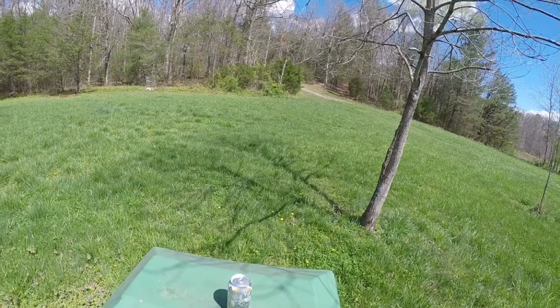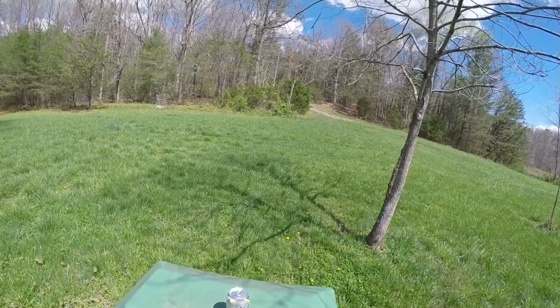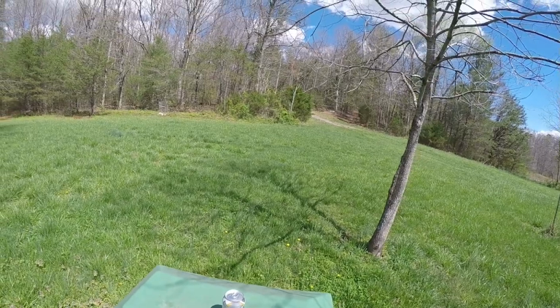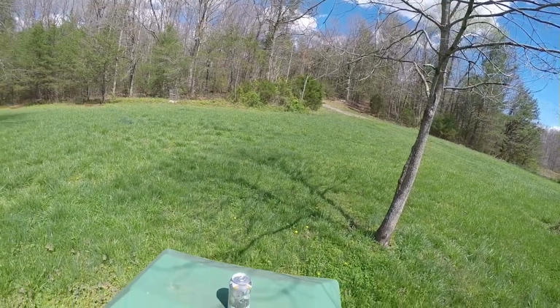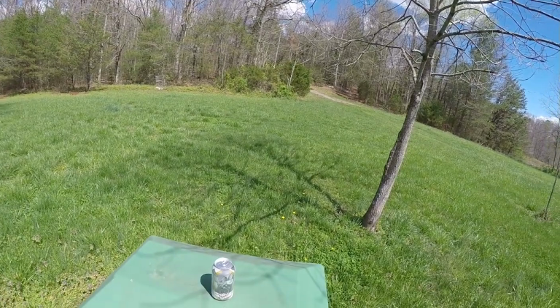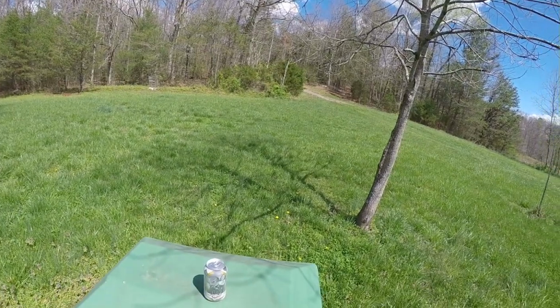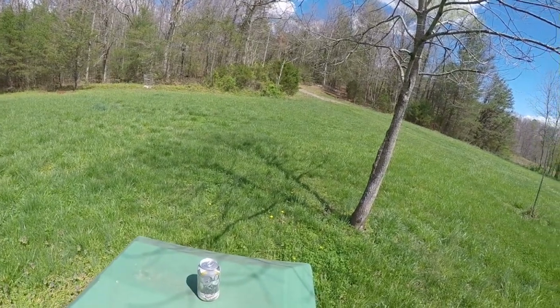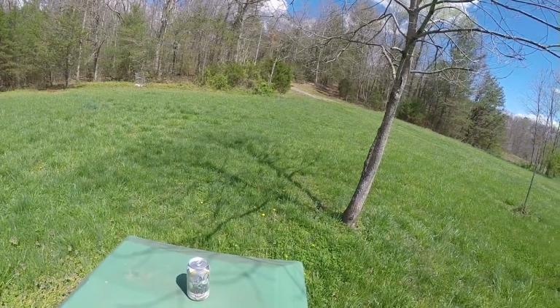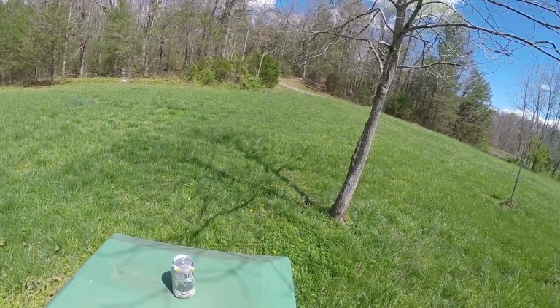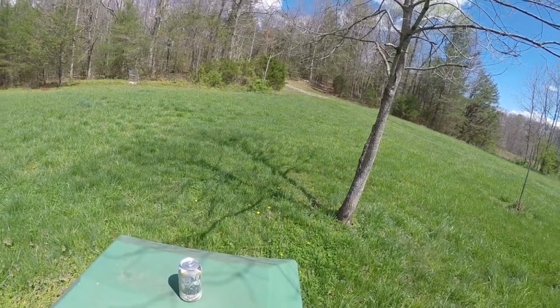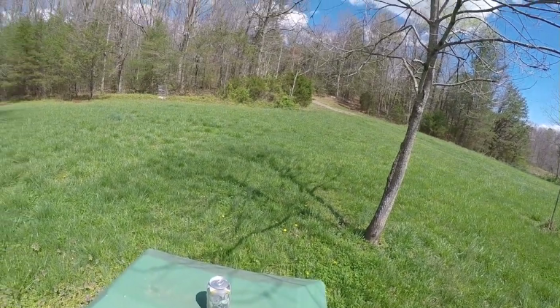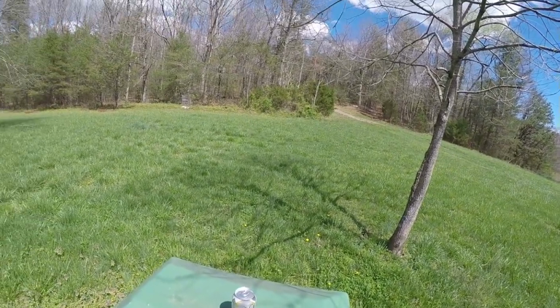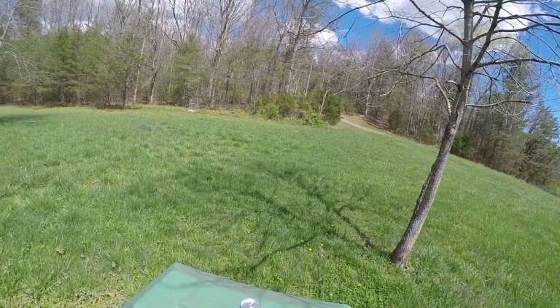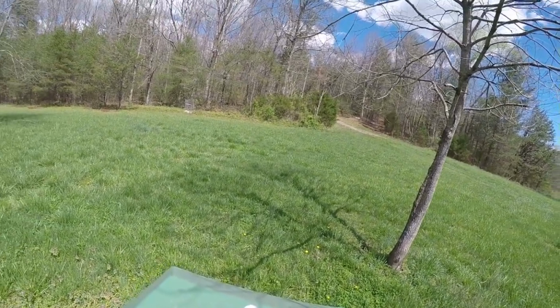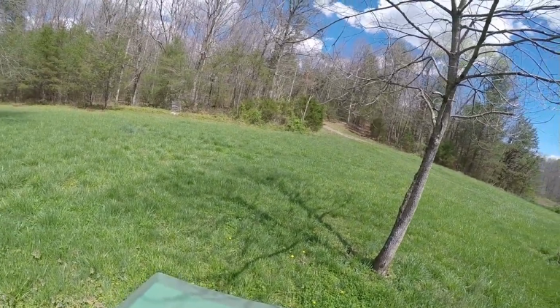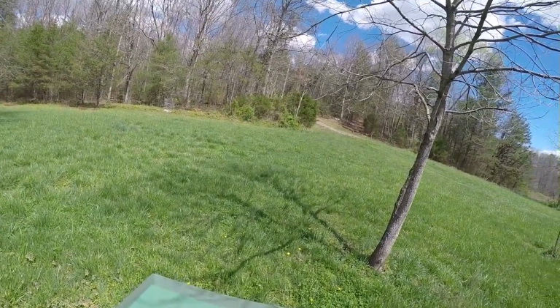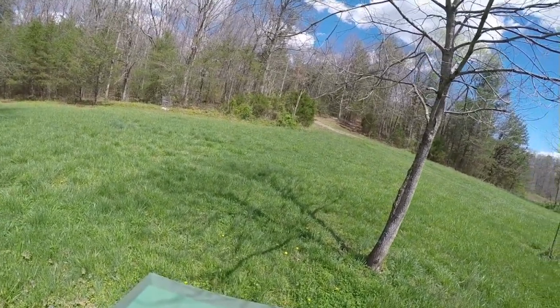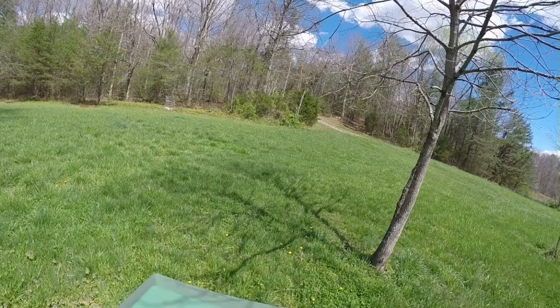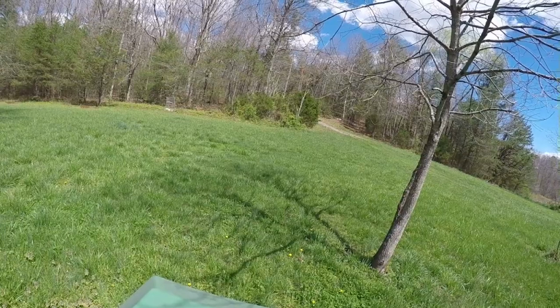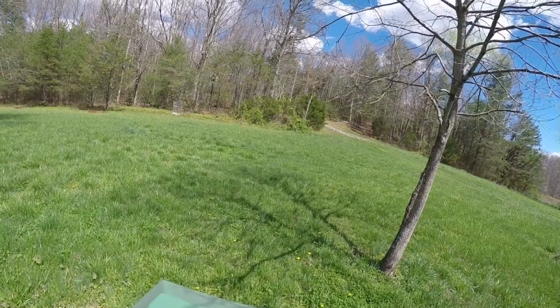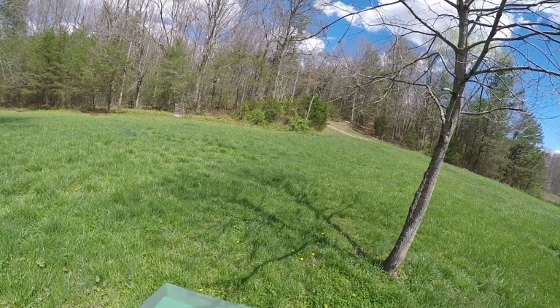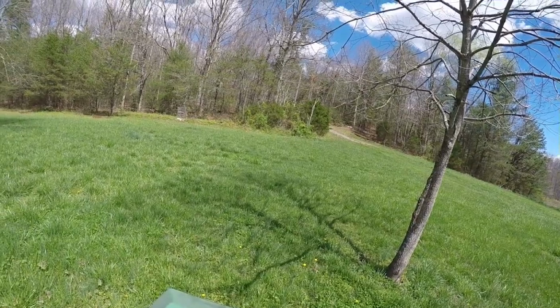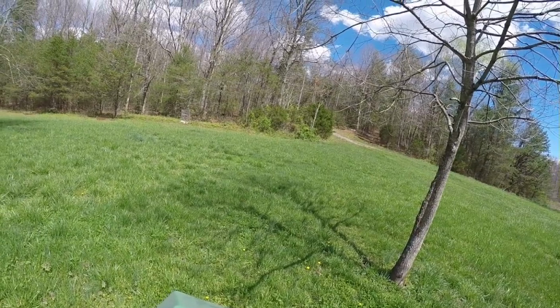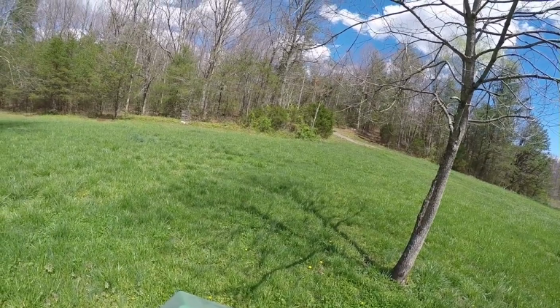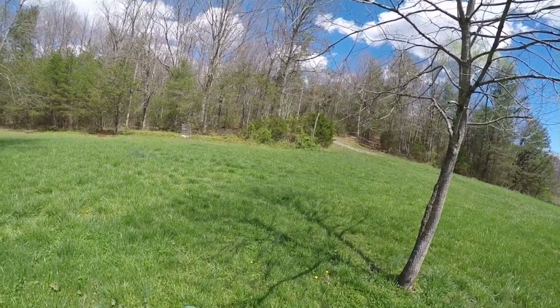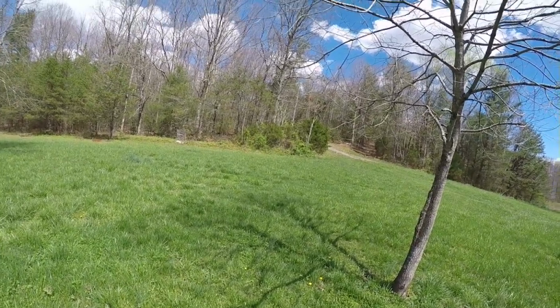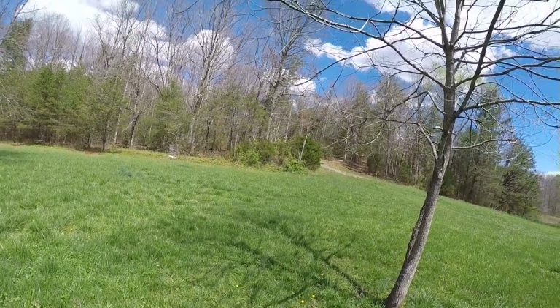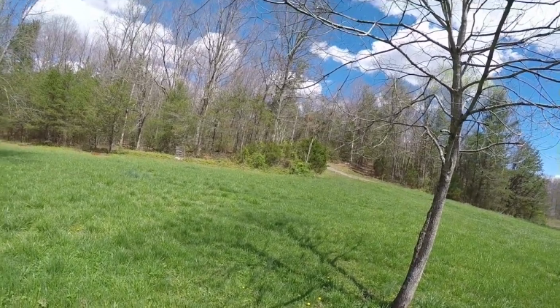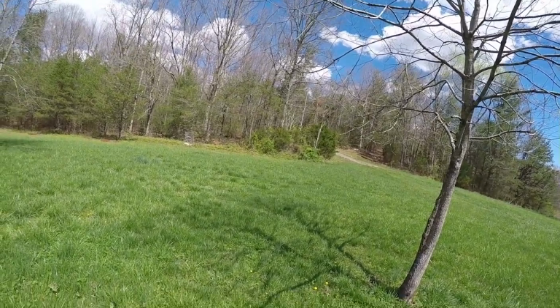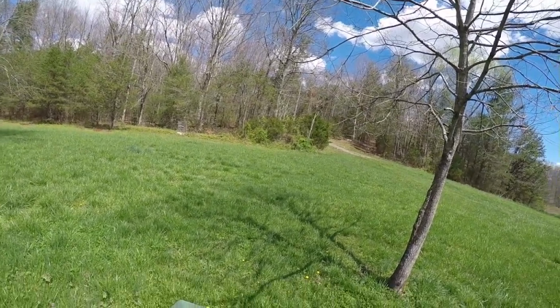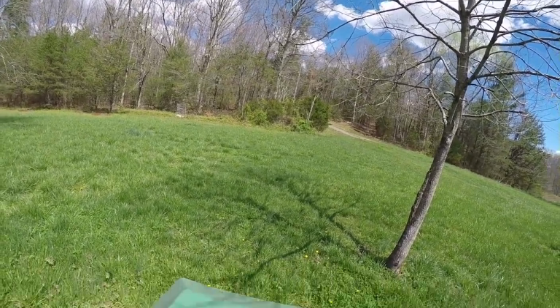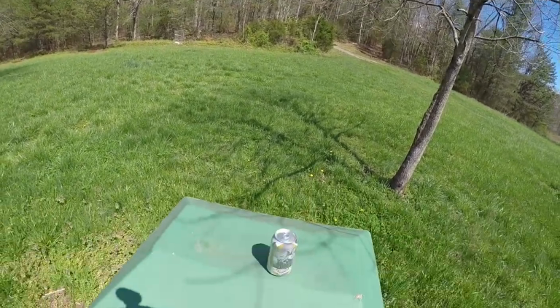Today we're doing another .22 short penetration test. This is a Remington Golden Bullets high velocity round coming in at 1,090 feet per second.